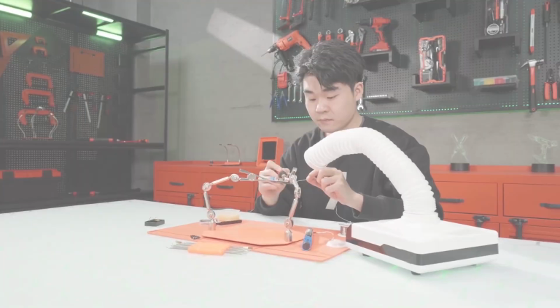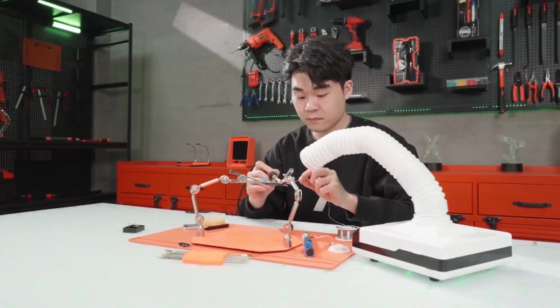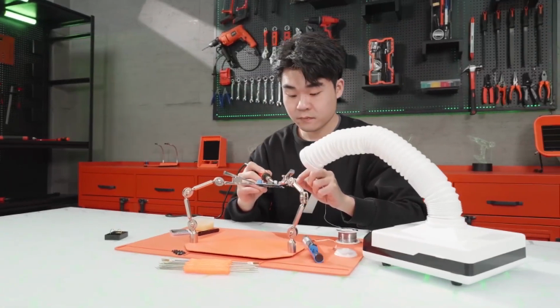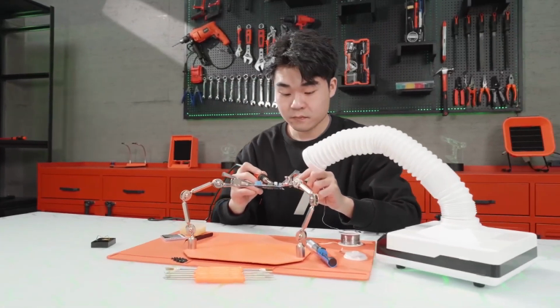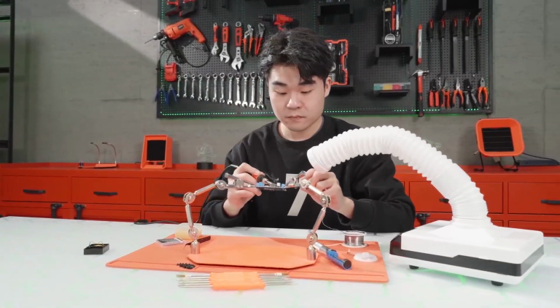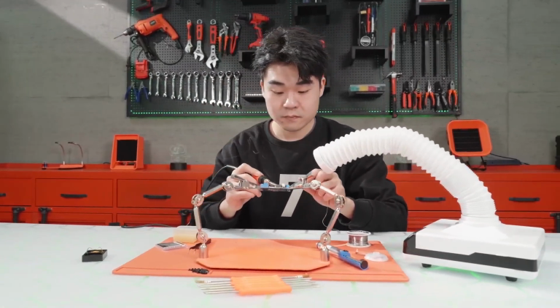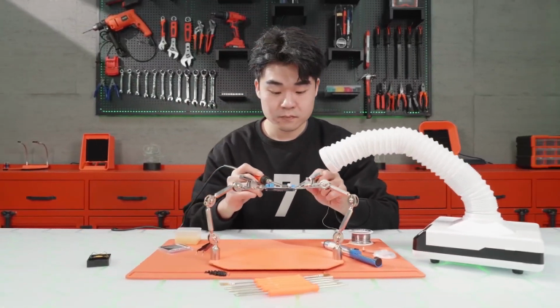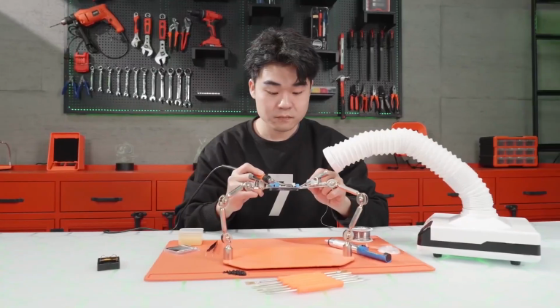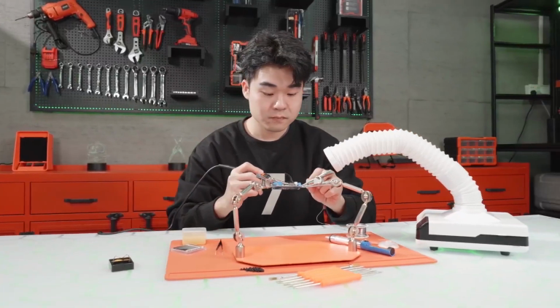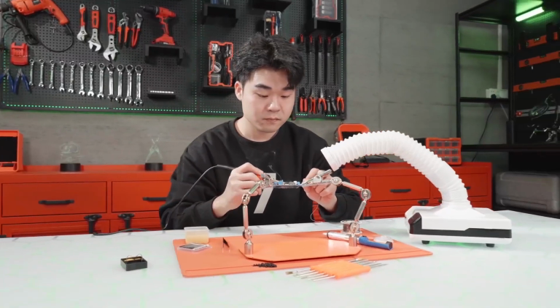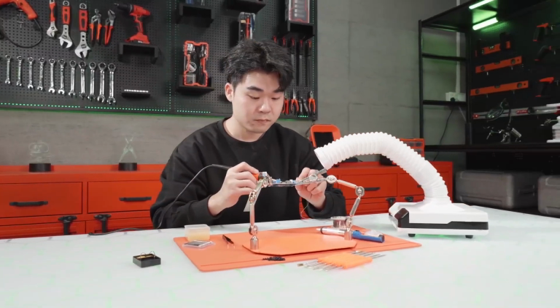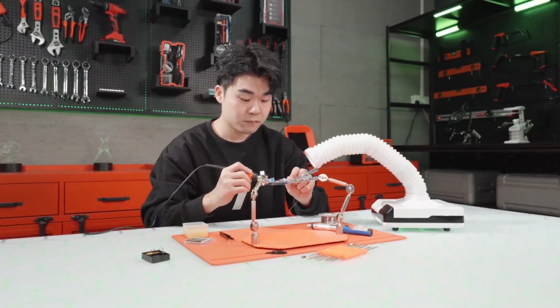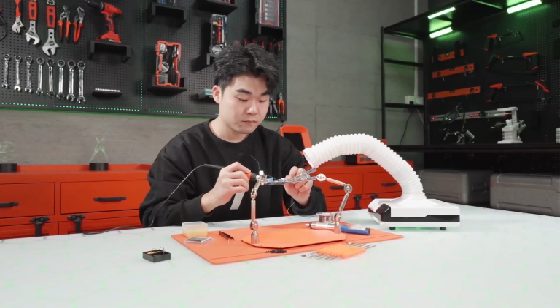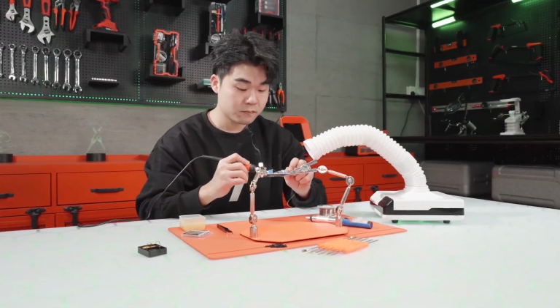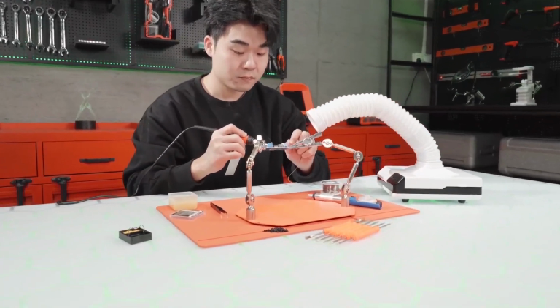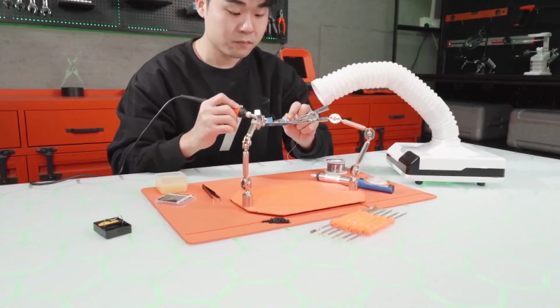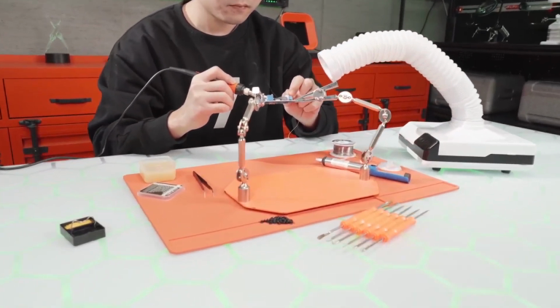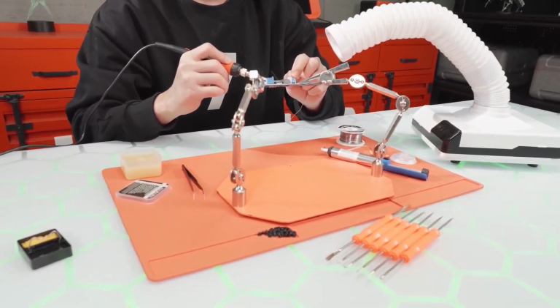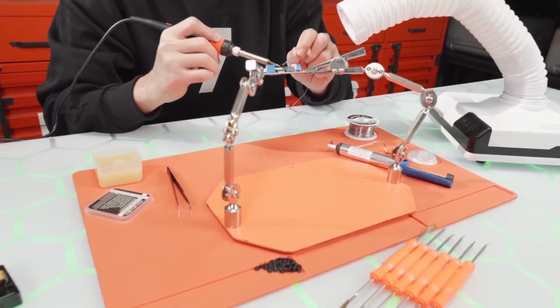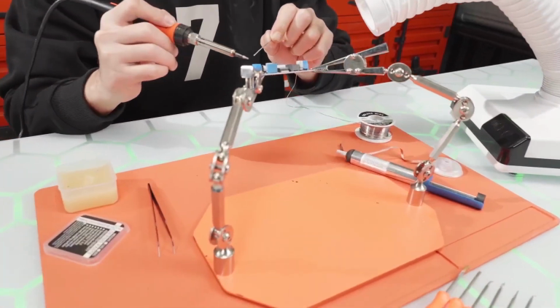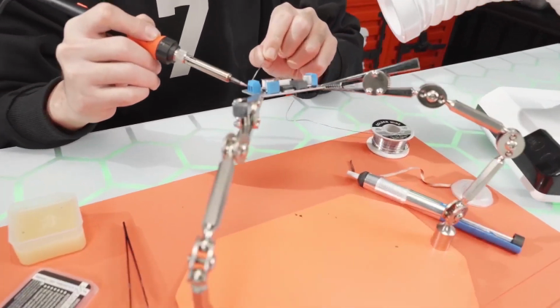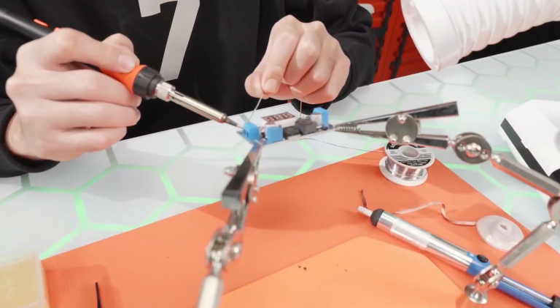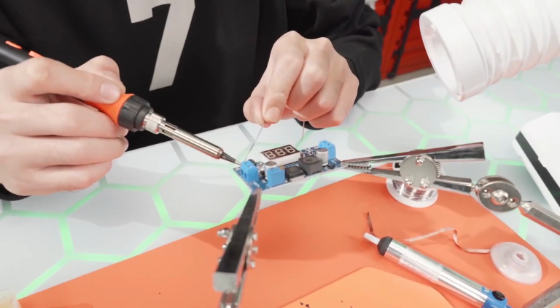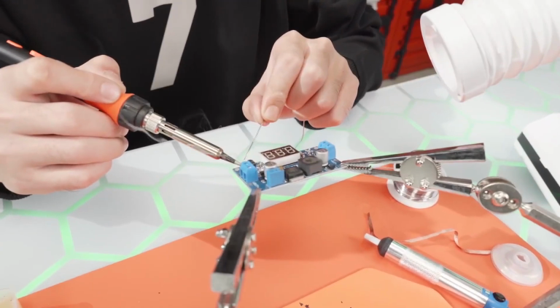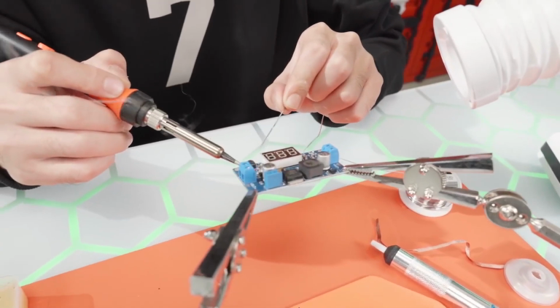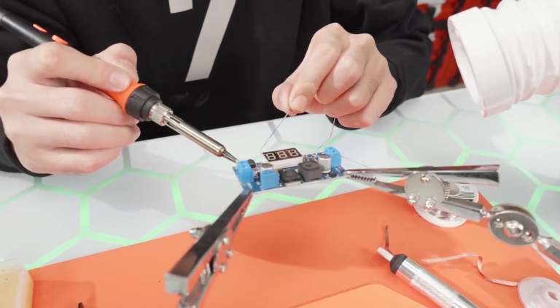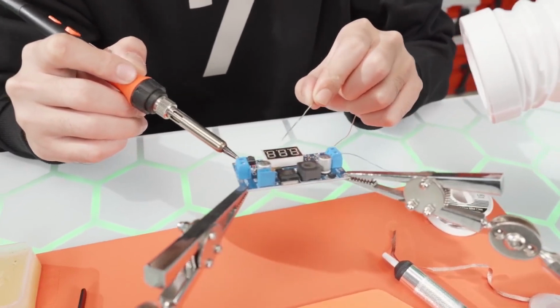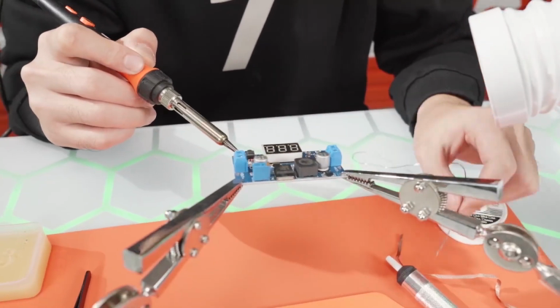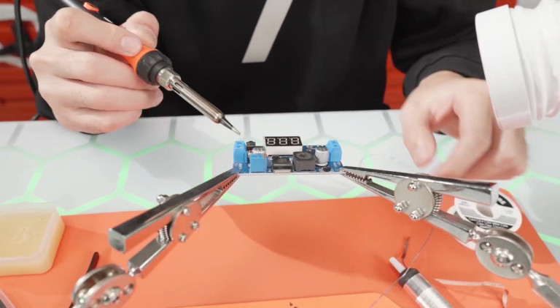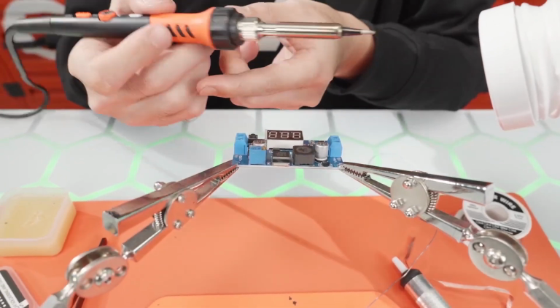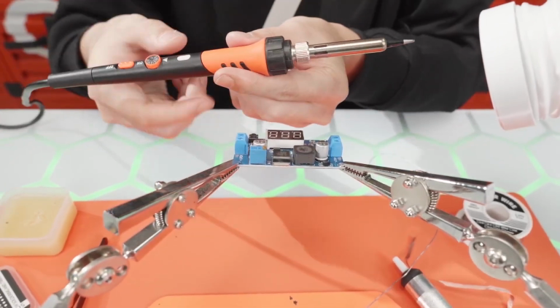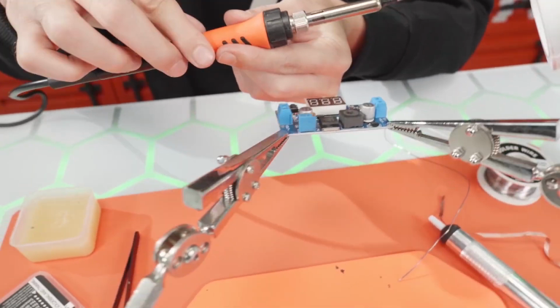Designed for beginners and hobbyists, this Amazon's Choice product comes with a stand, sponge, and solder wire, providing everything needed for basic soldering tasks.